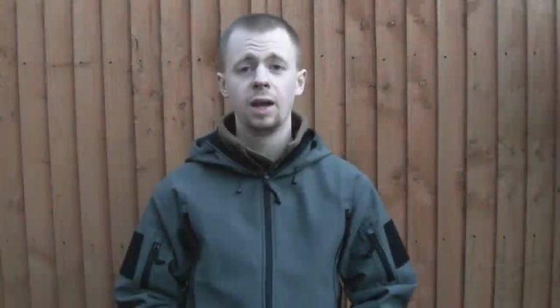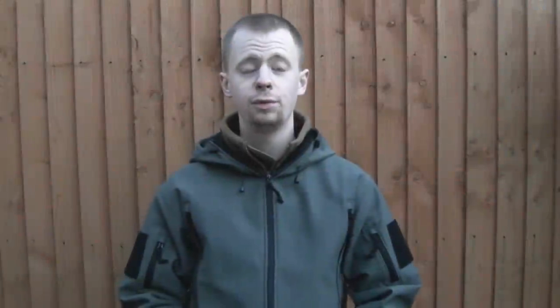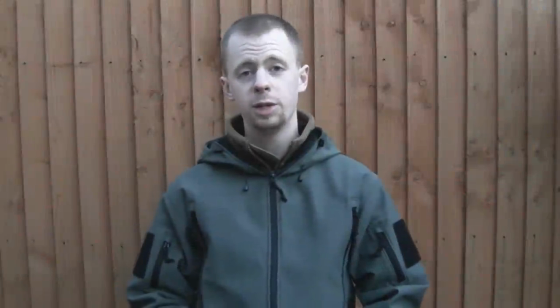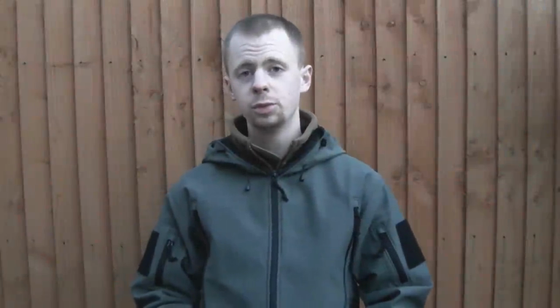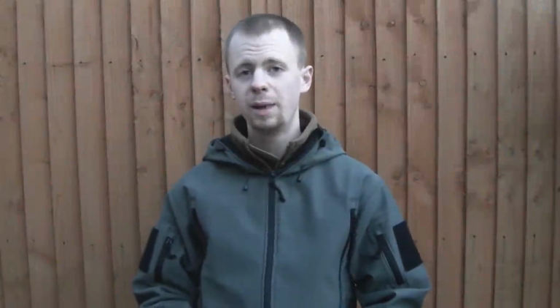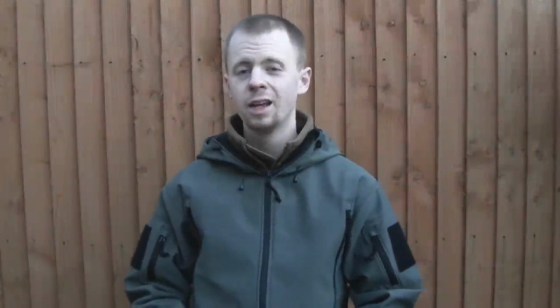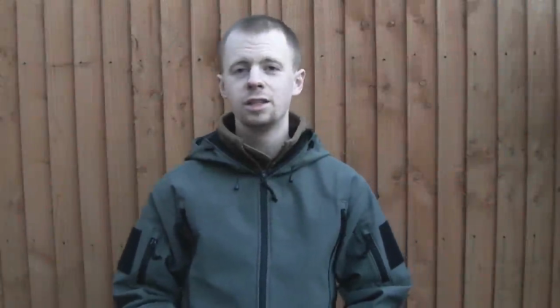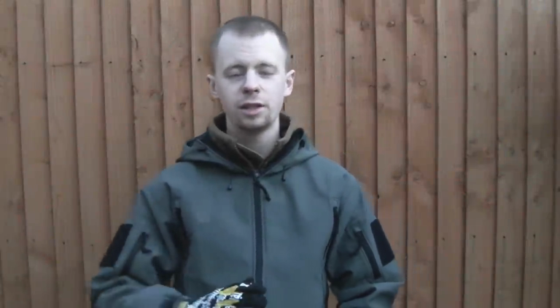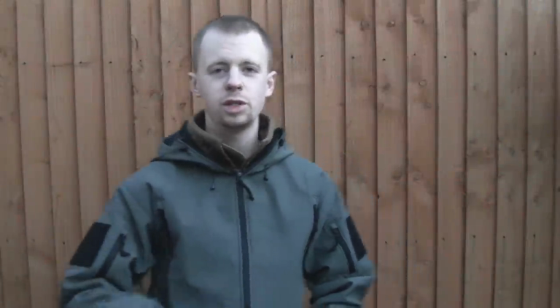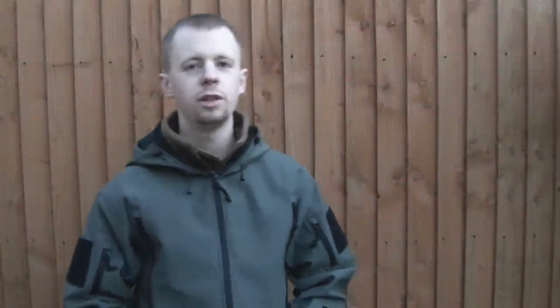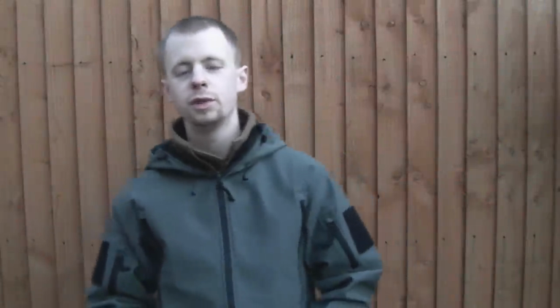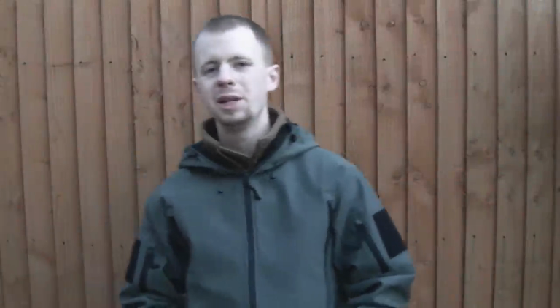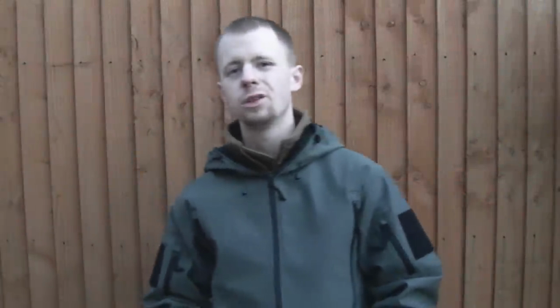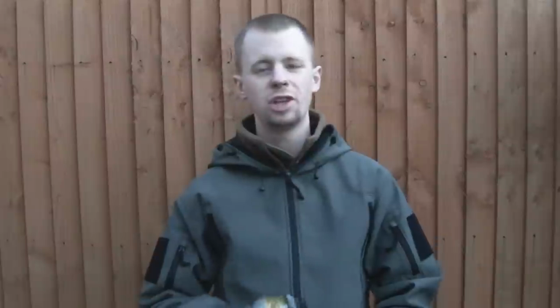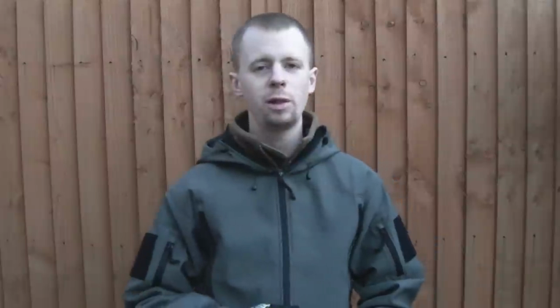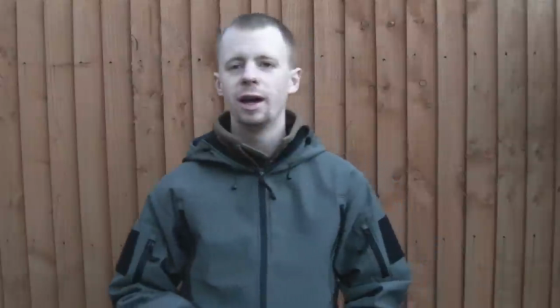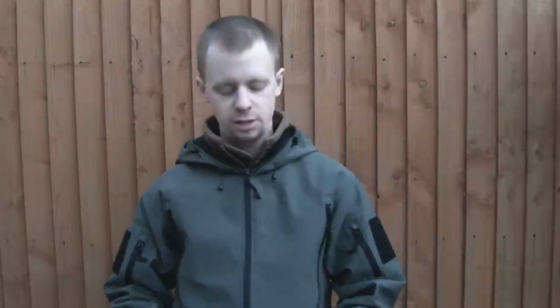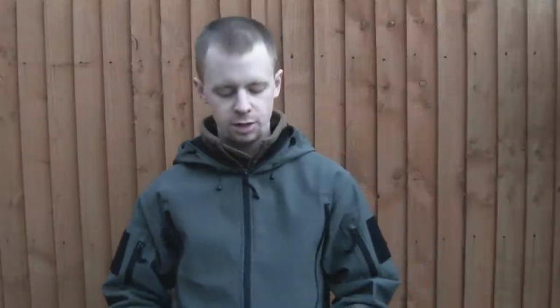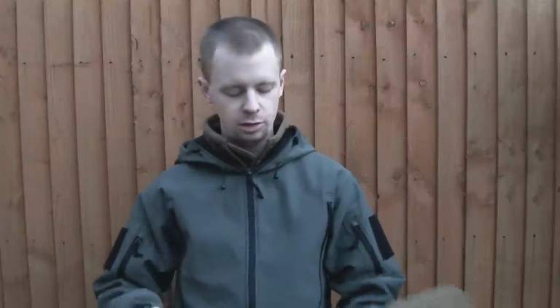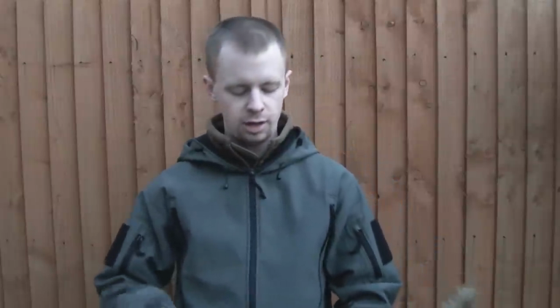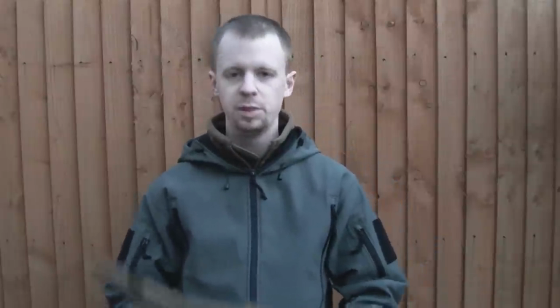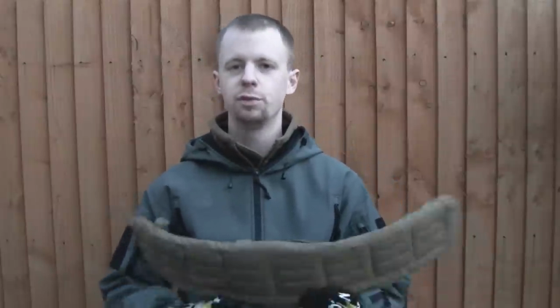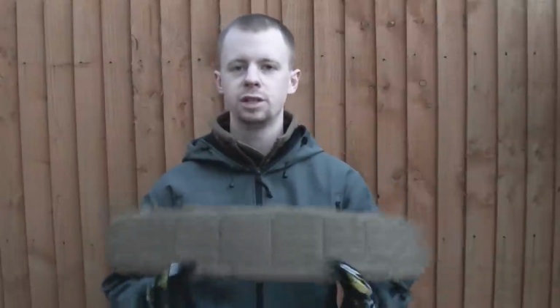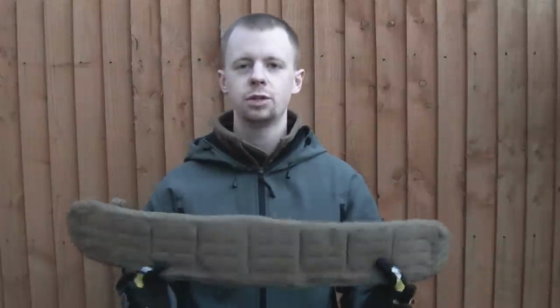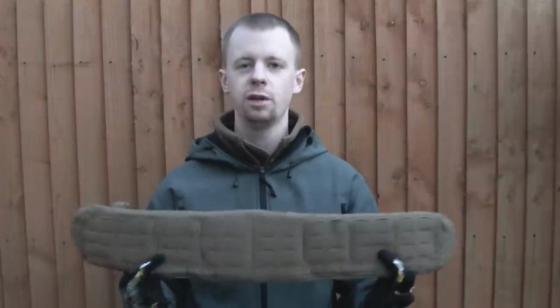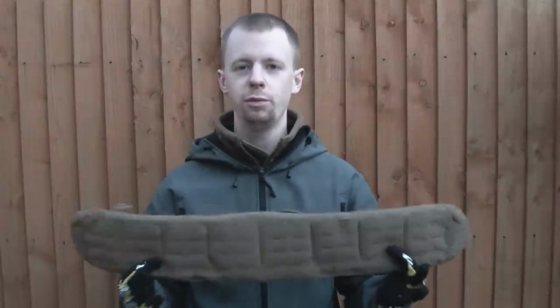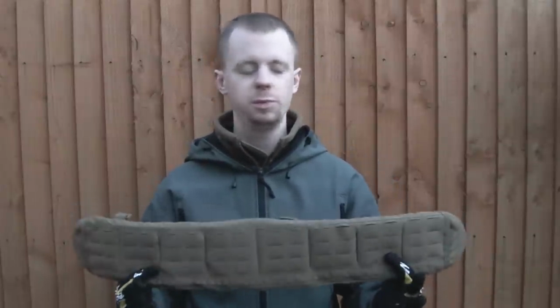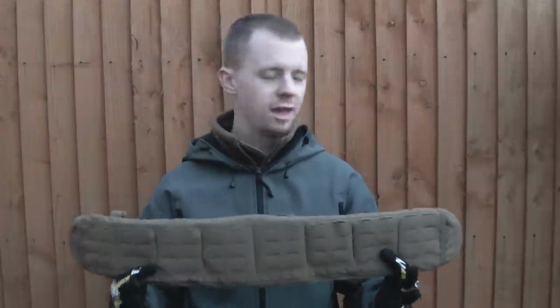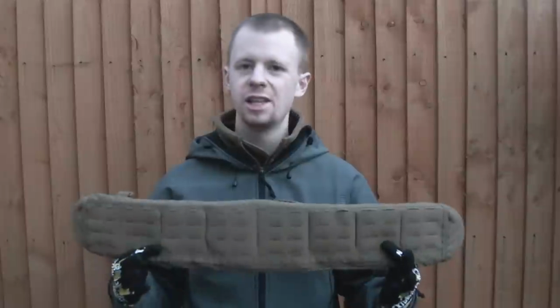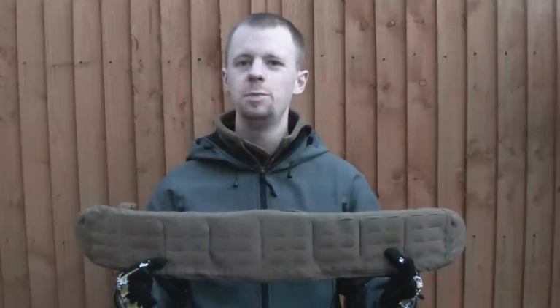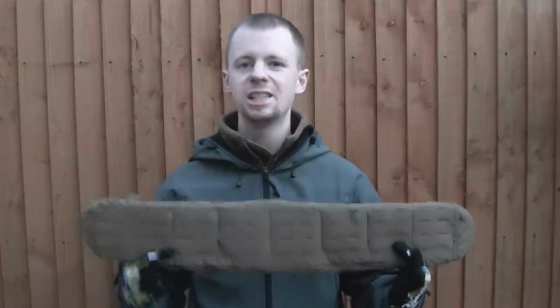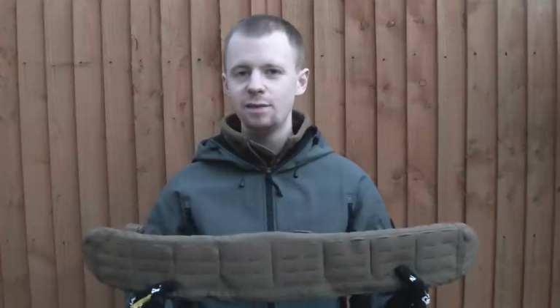Hey everyone, my name's Chris, welcome back. The other day we took a look at the Fur Spear Assaulters Gun Belt, and today we're going to take a look at another piece of tactical kit from Fur Spear. It's the AGB Sleeve.